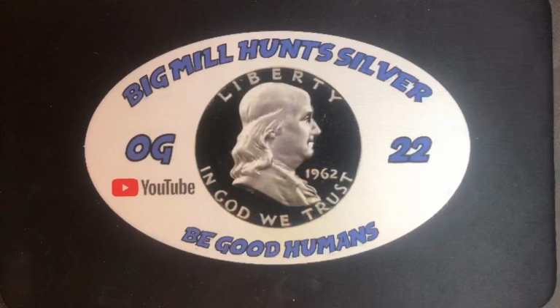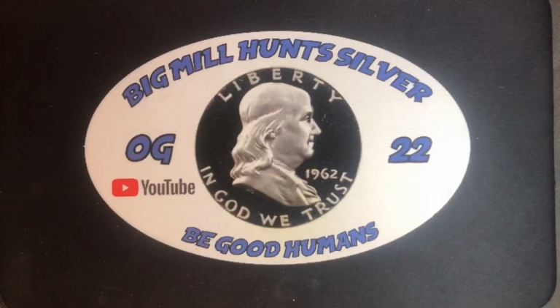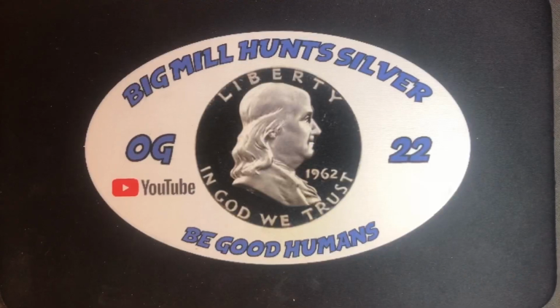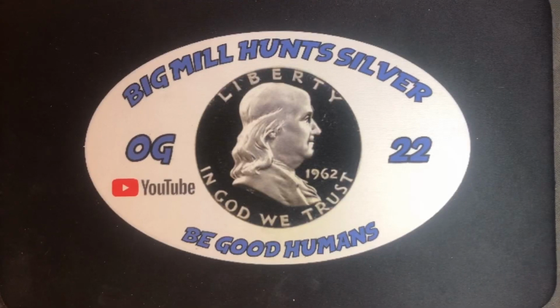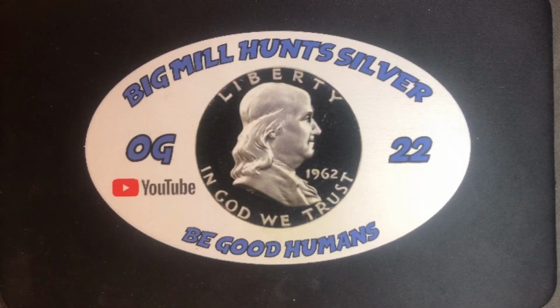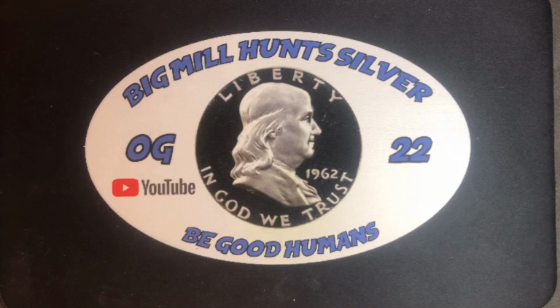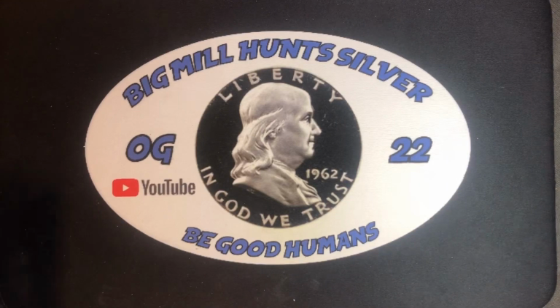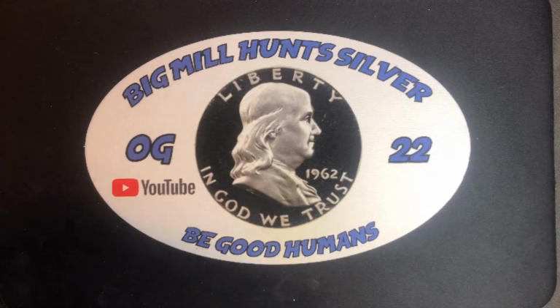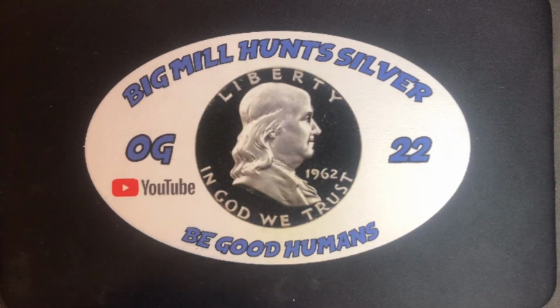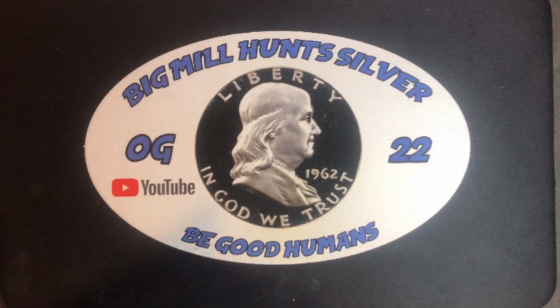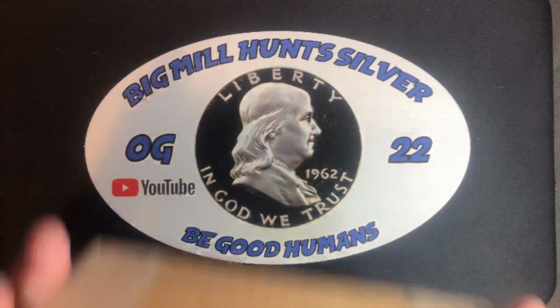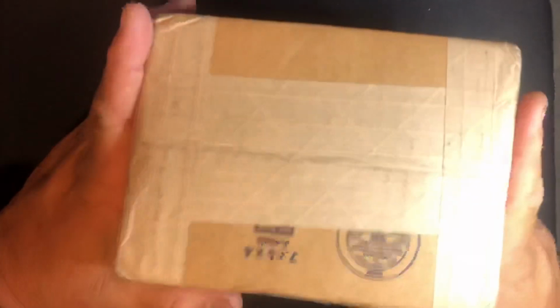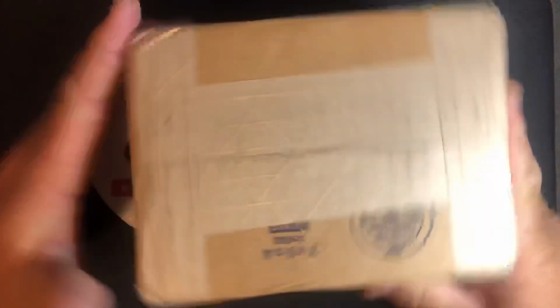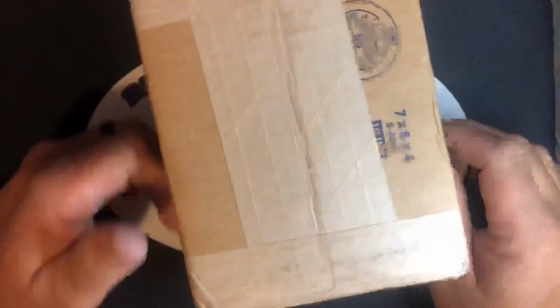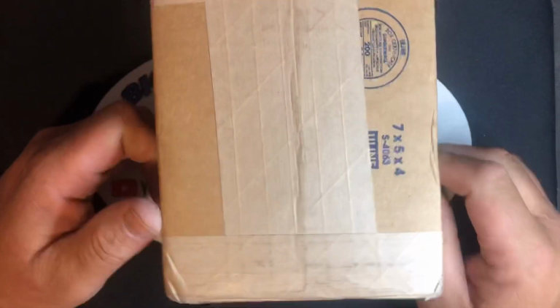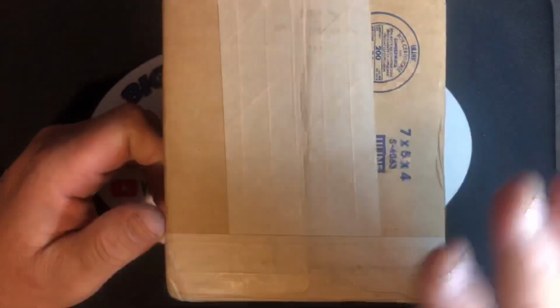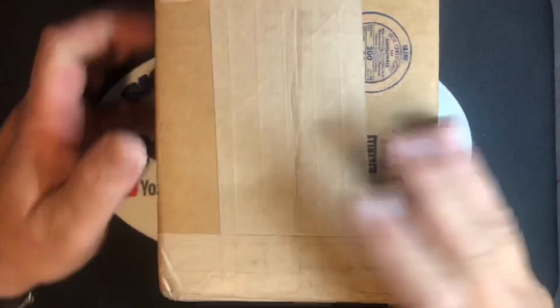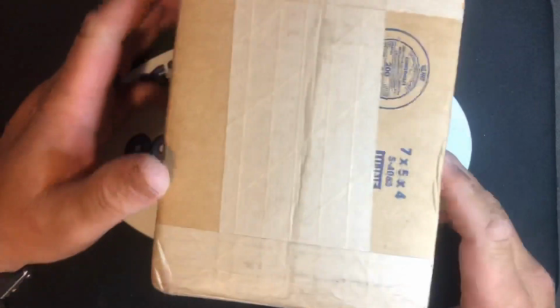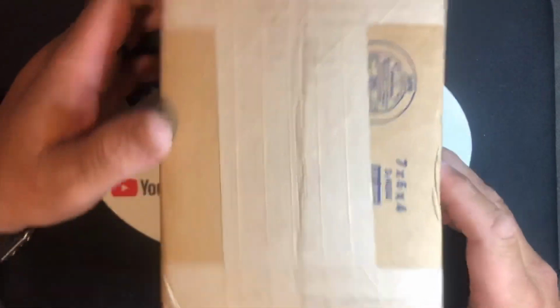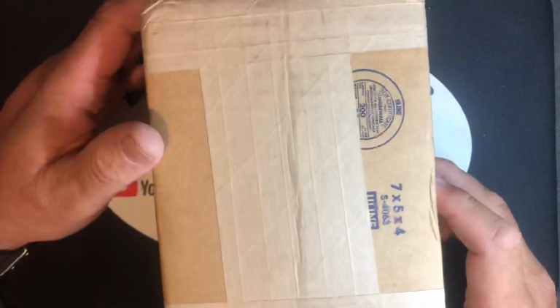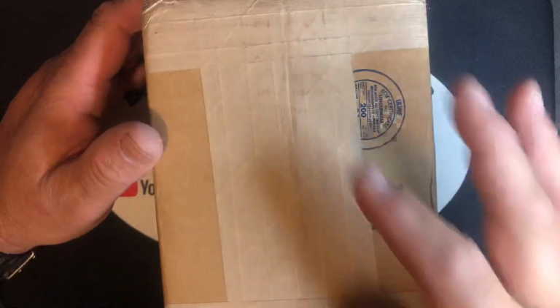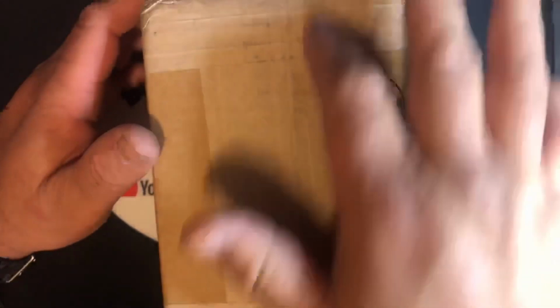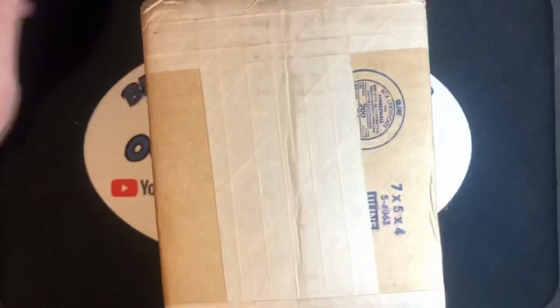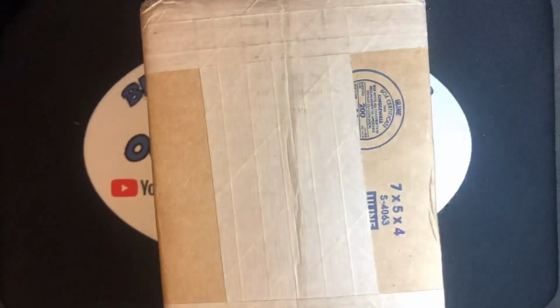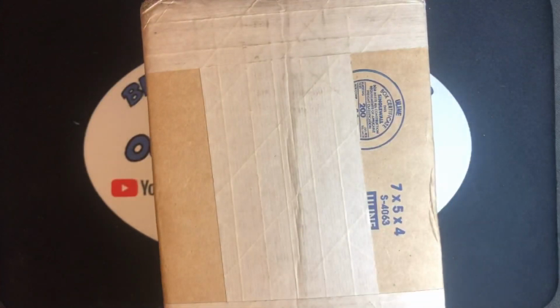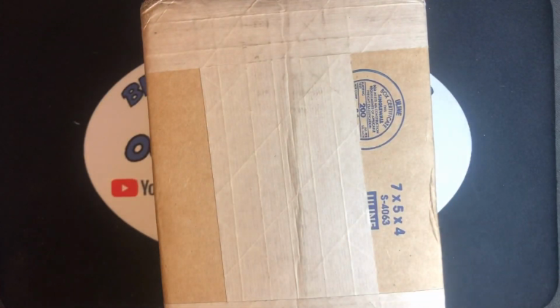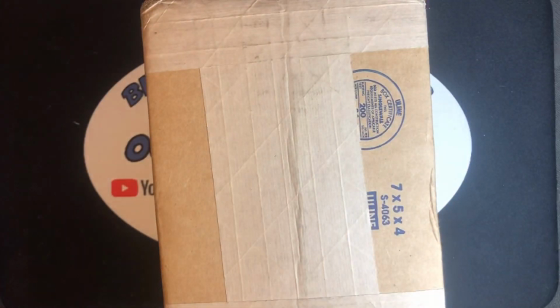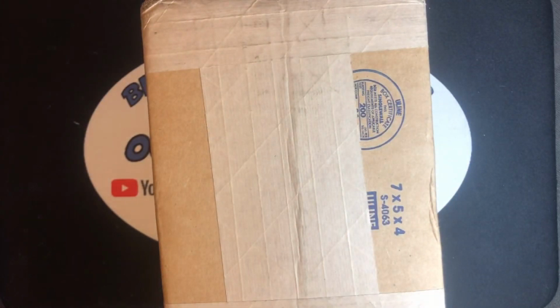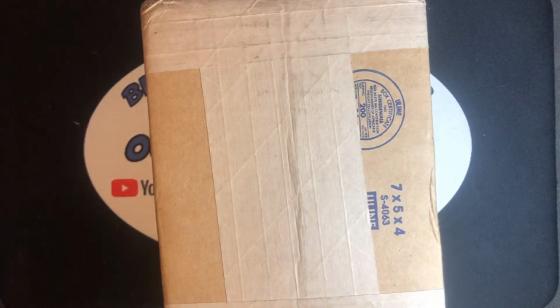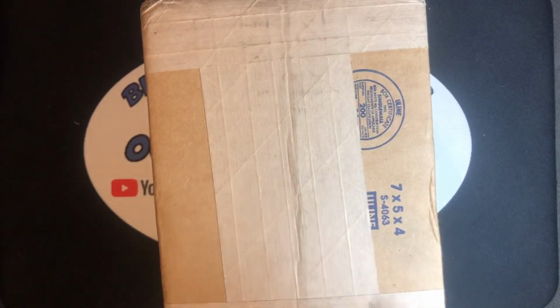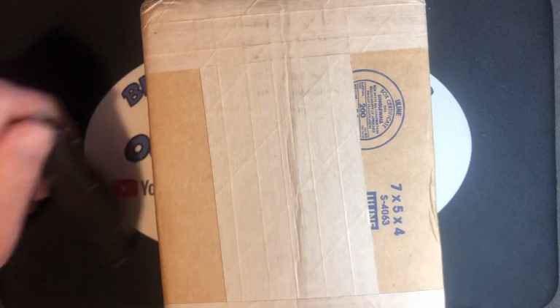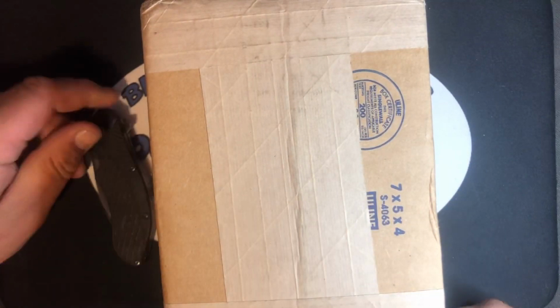What's up everybody, Big Mill, Big Mill Hunt Silver, and today it's time for another silver unboxing. I'm going to open this up, pull the invoice out, and then I'll bring you back in.